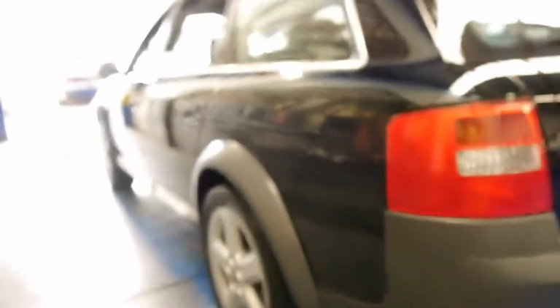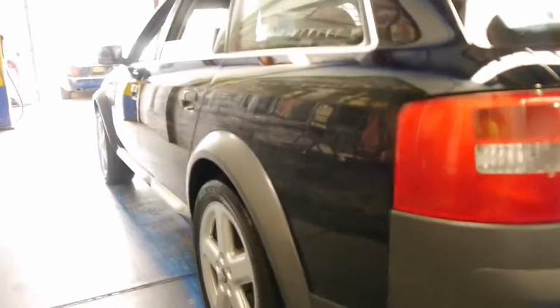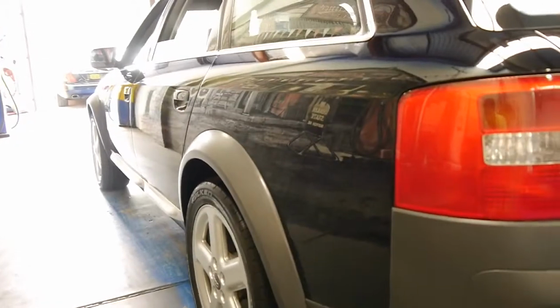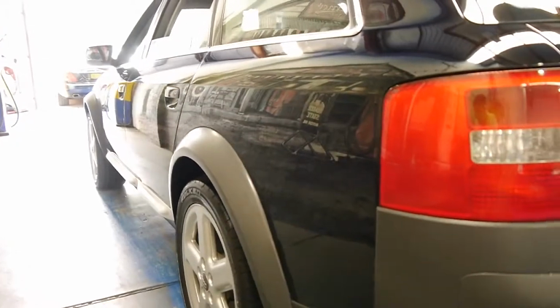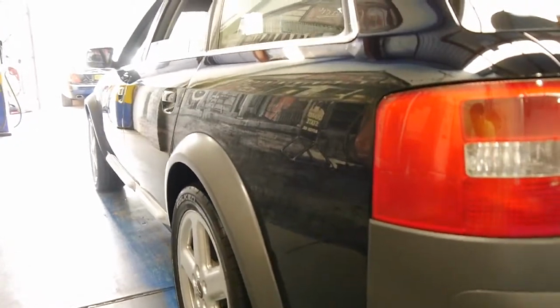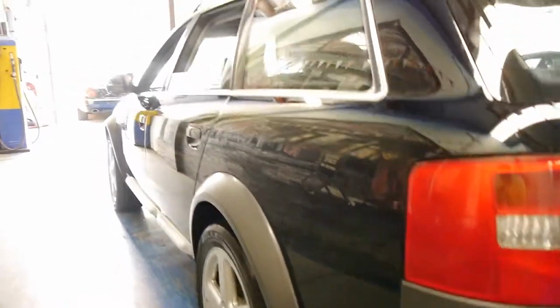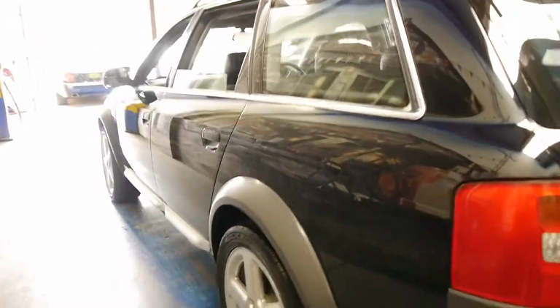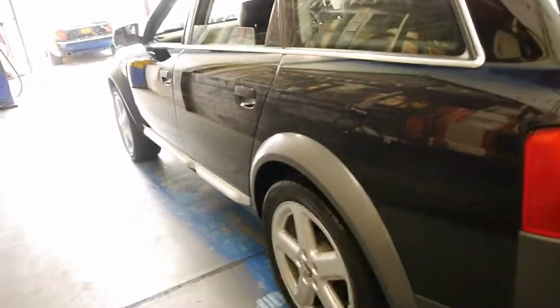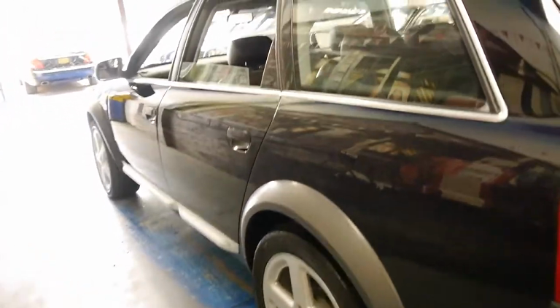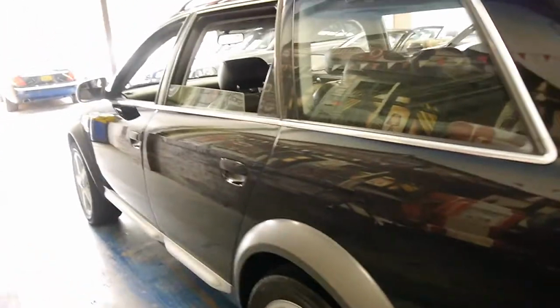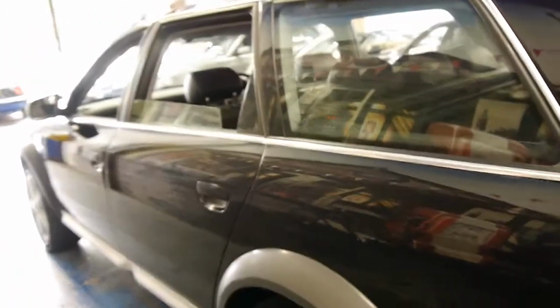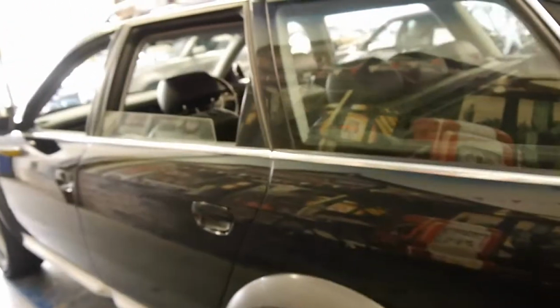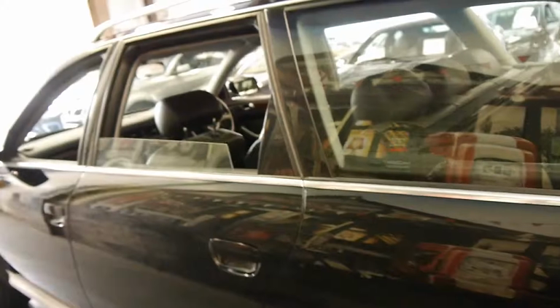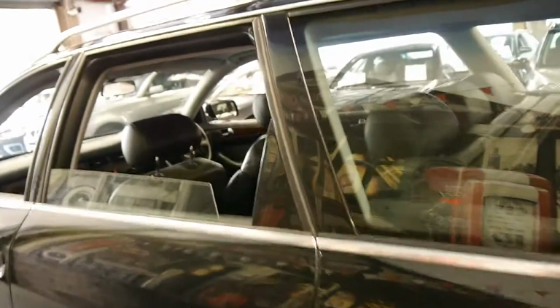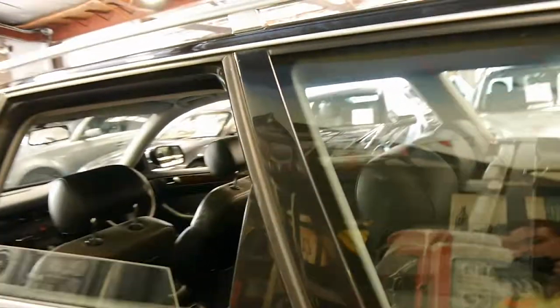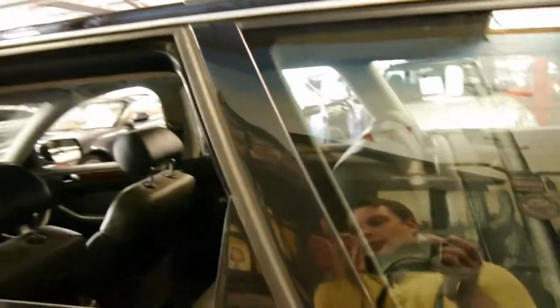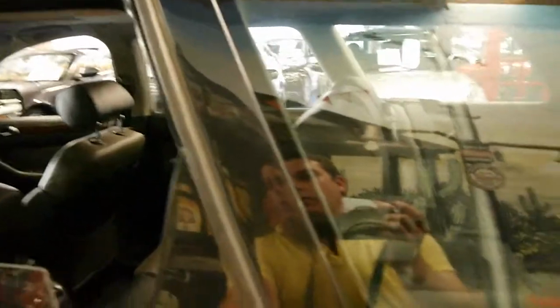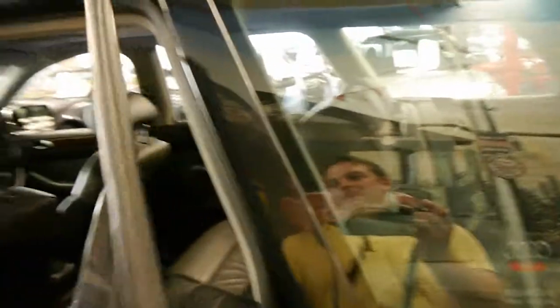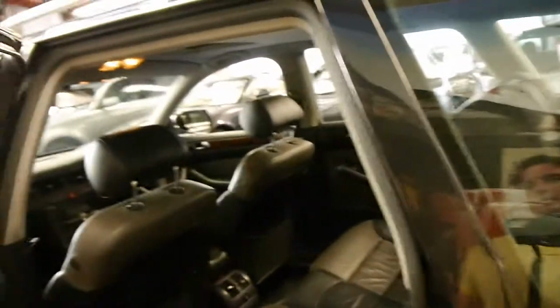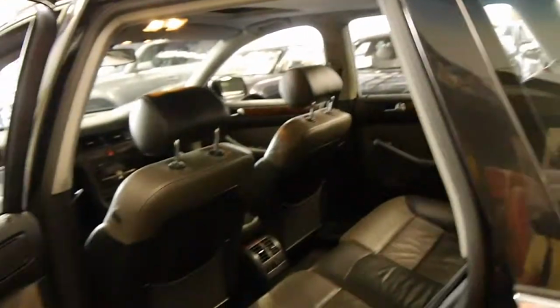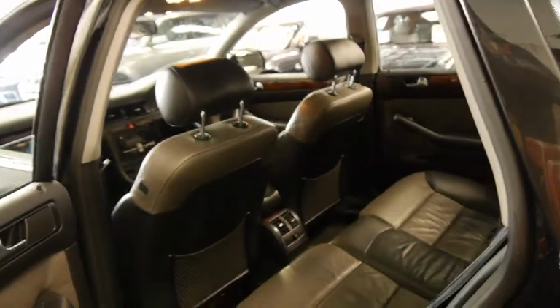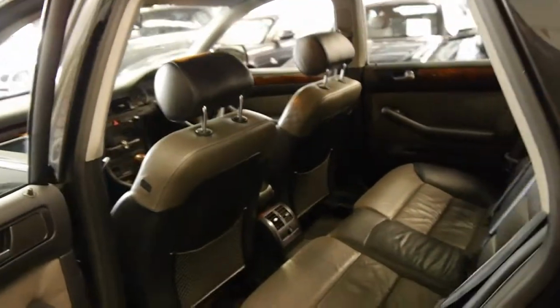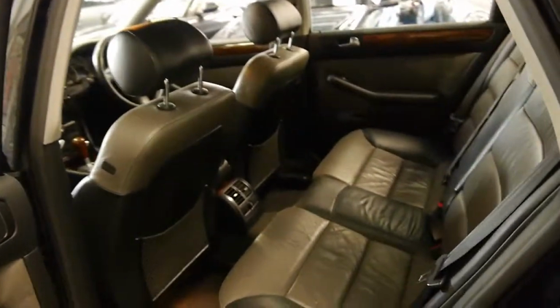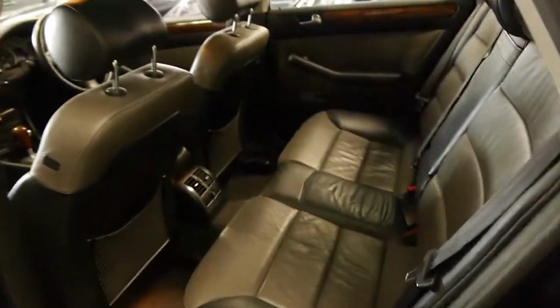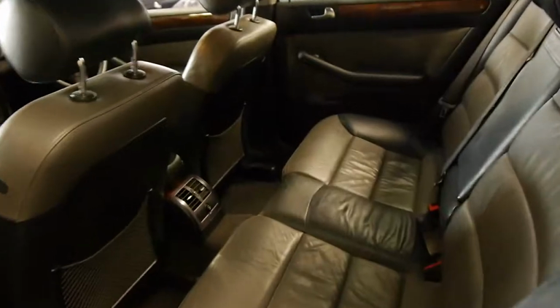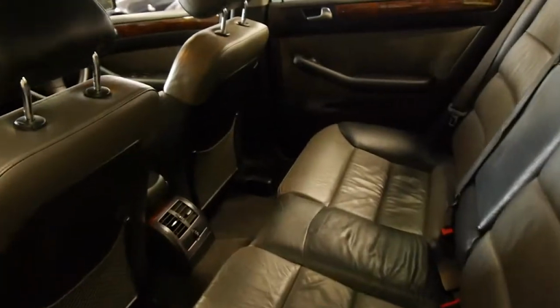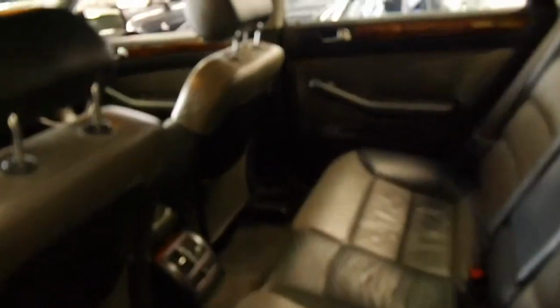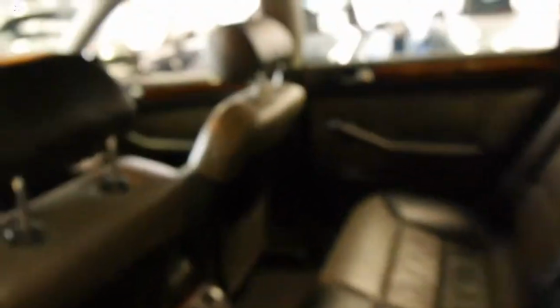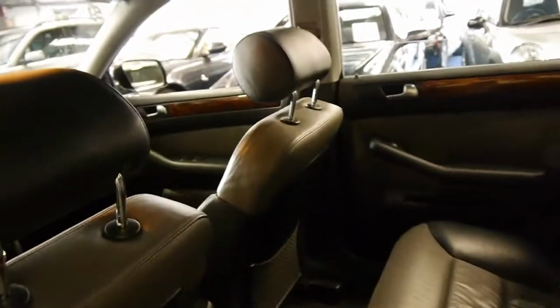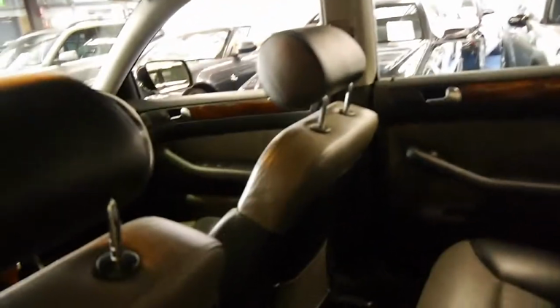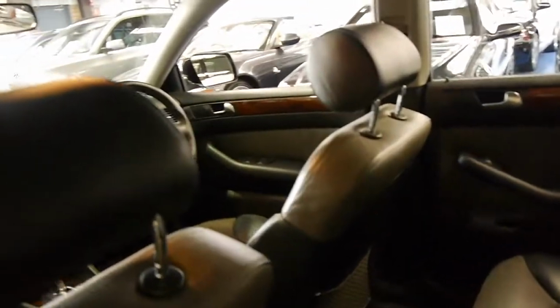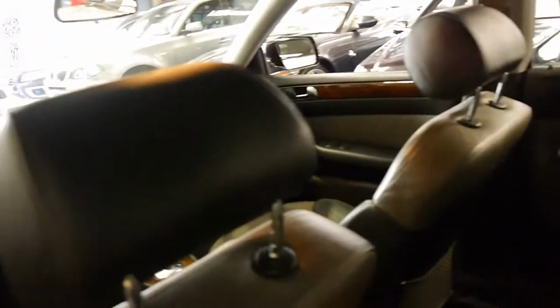Looking down the side, it looks very, very straight indeed. We've got another Allroad at the moment which is a year newer, also in absolutely excellent condition. We're very particular about these Allroads.